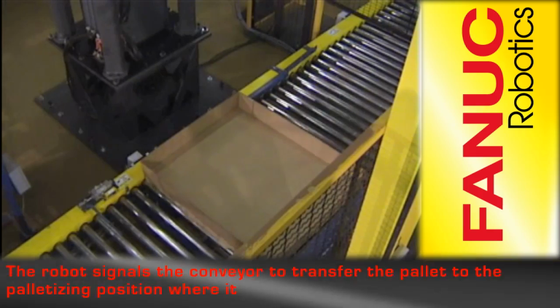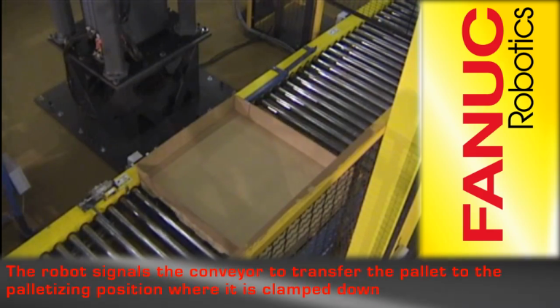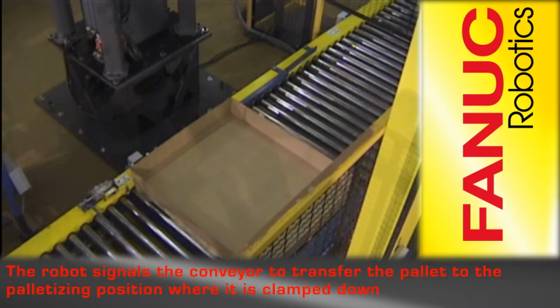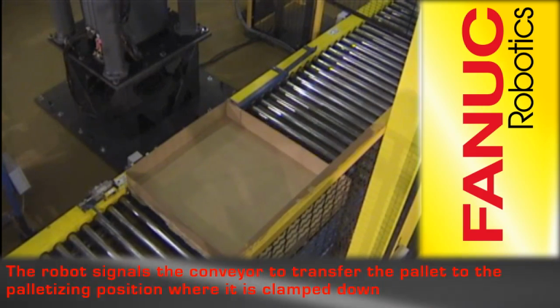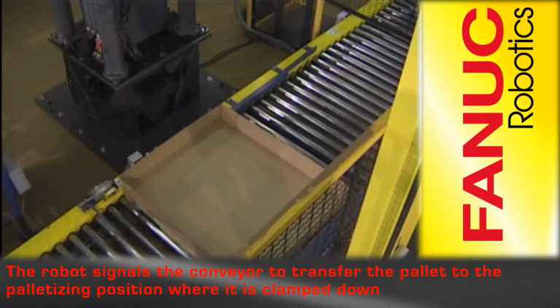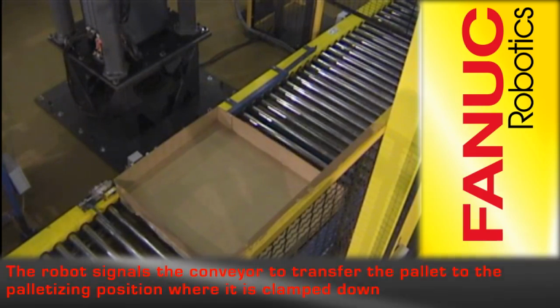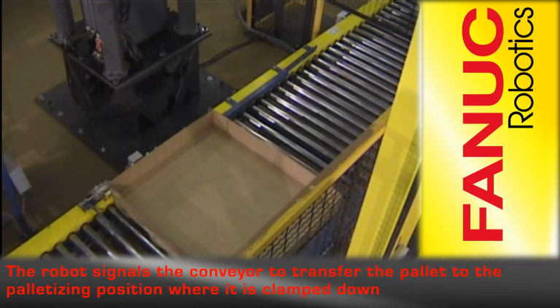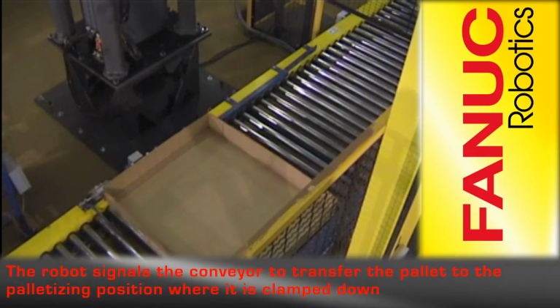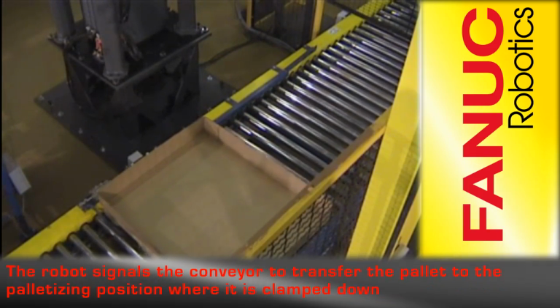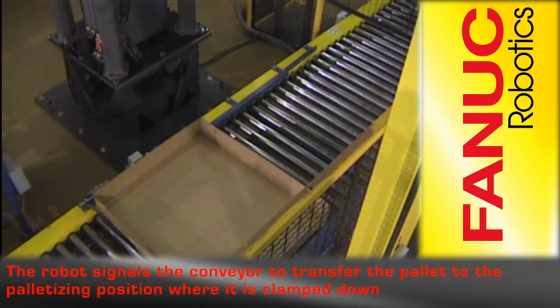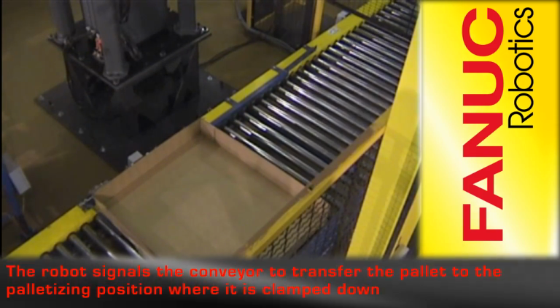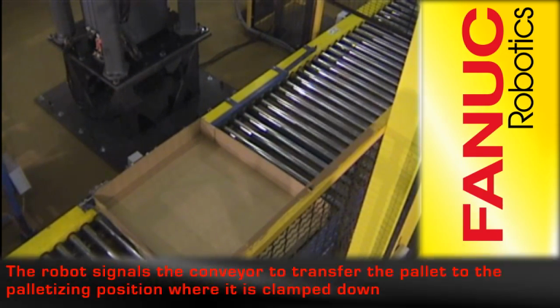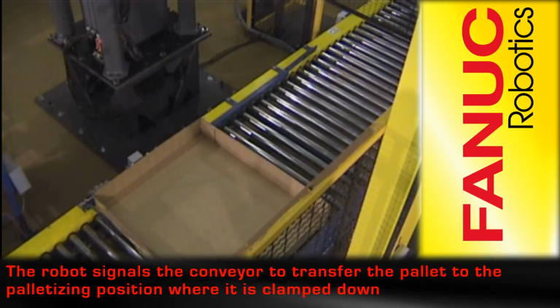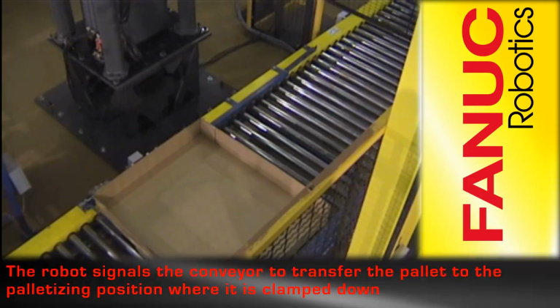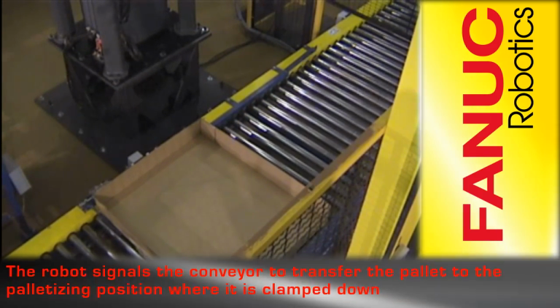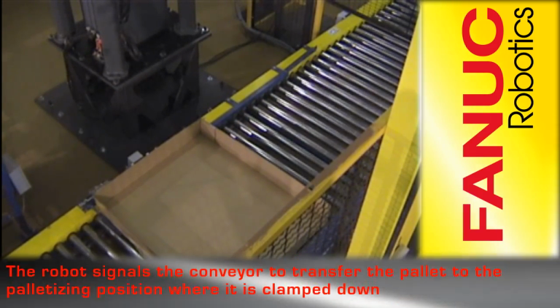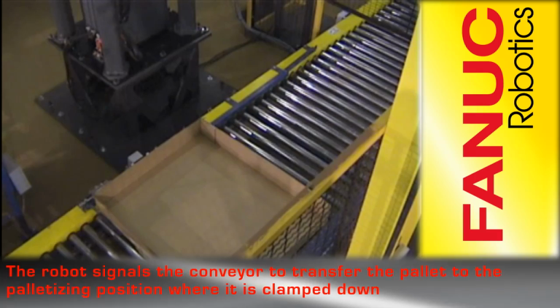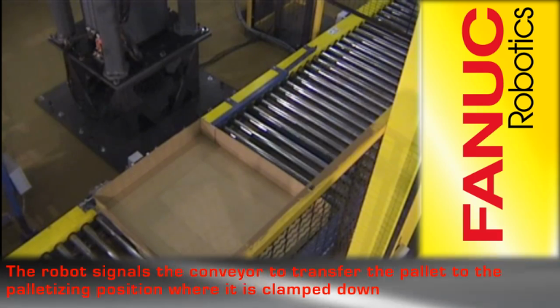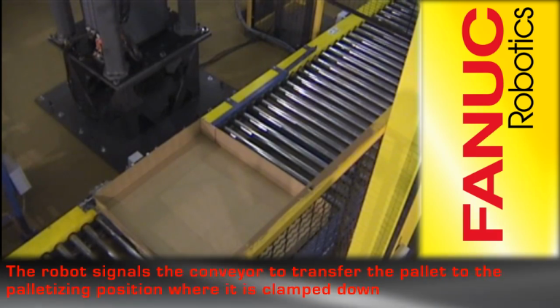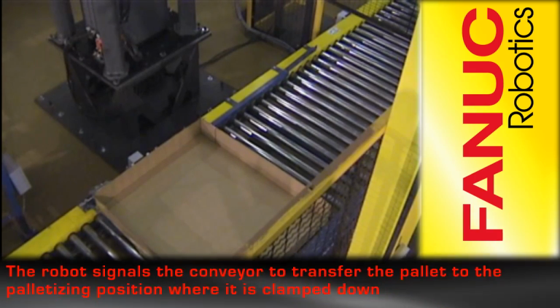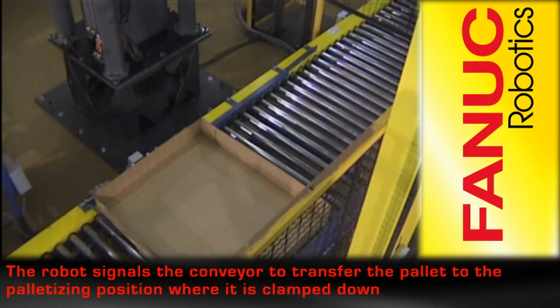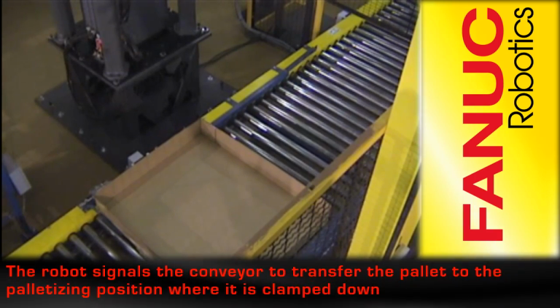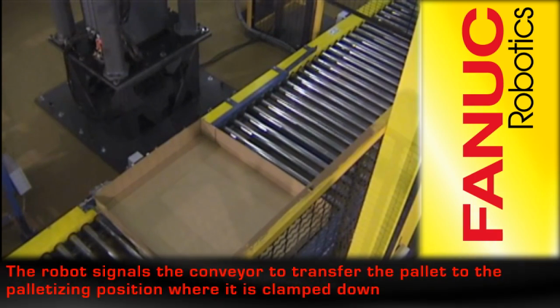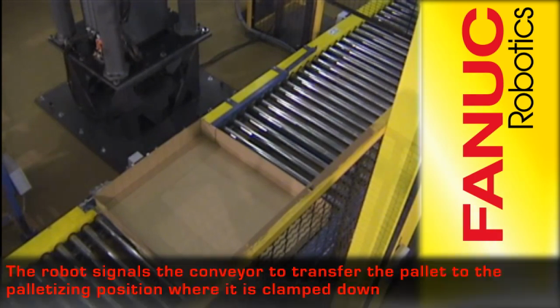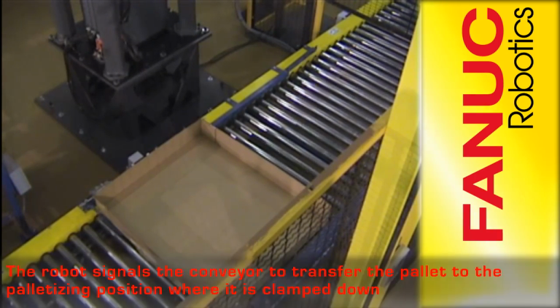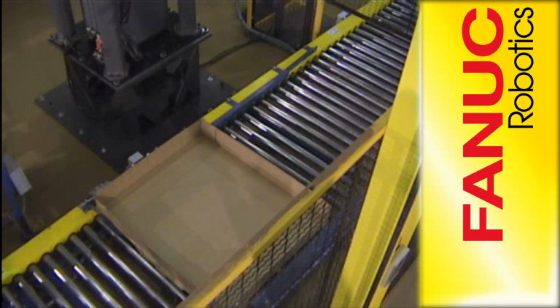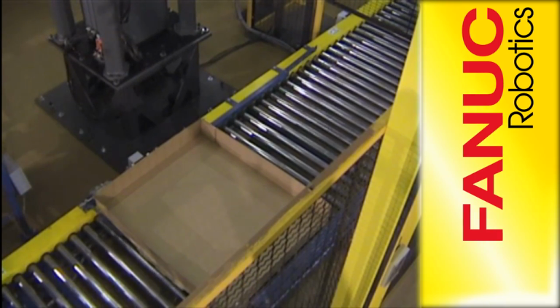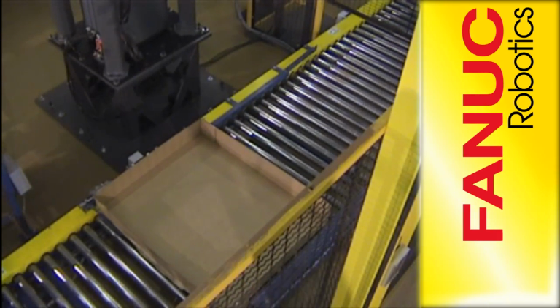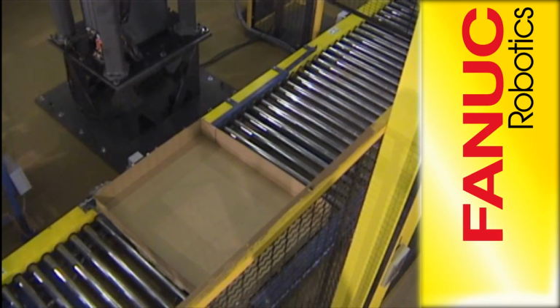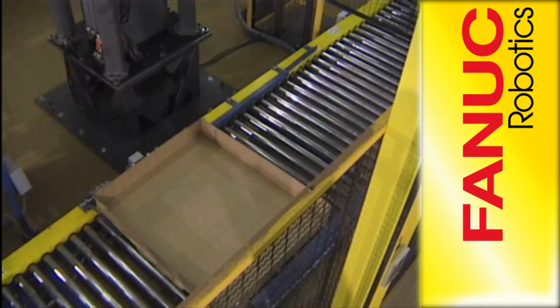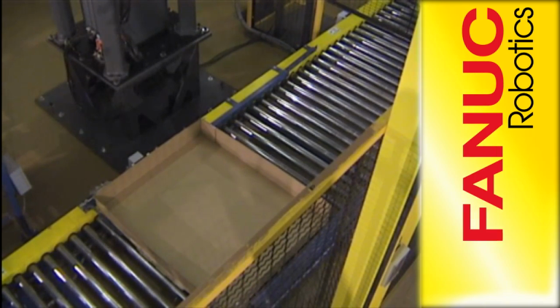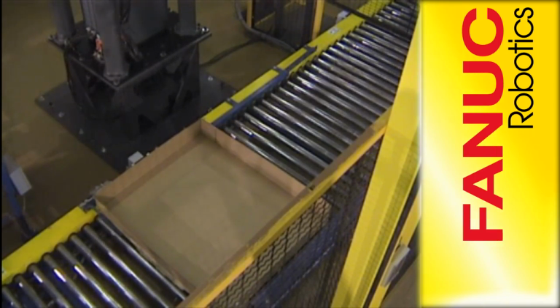The M410iB robot powered by the RJ3iB controller signals the conveyor to transfer the pallet to the palletizing position, where it is clamped to ensure consistency of placement.